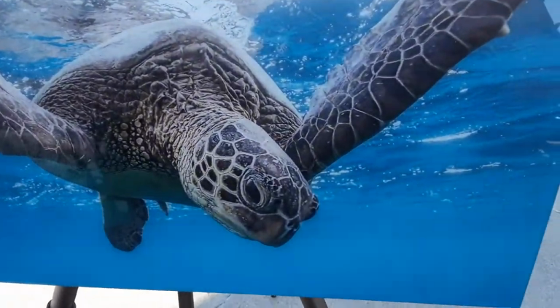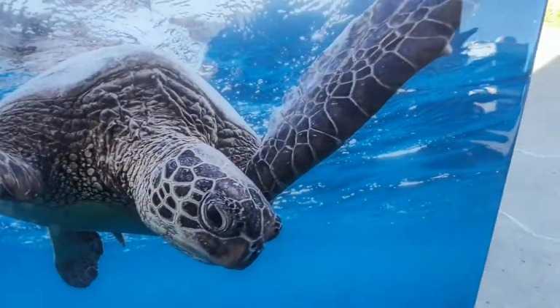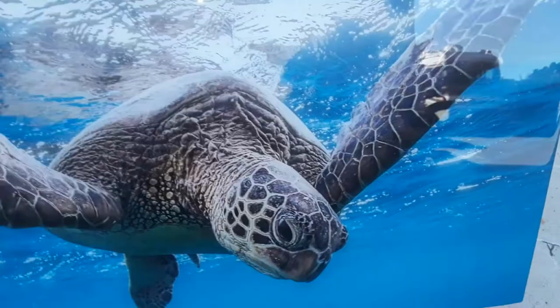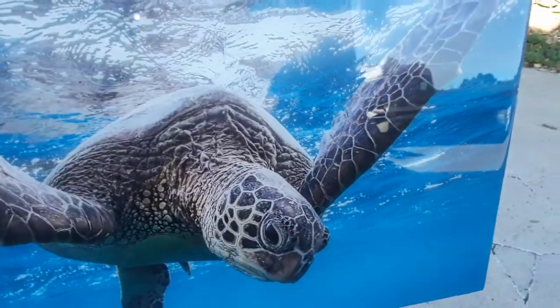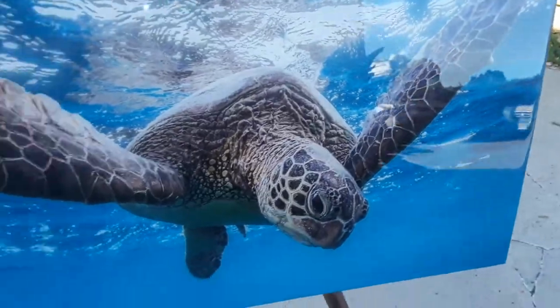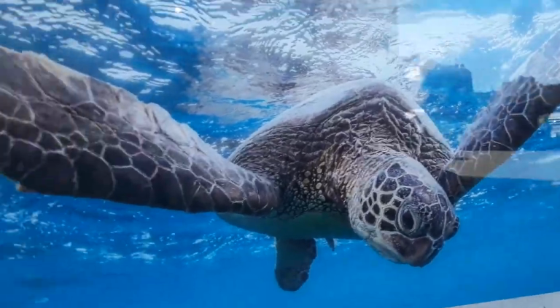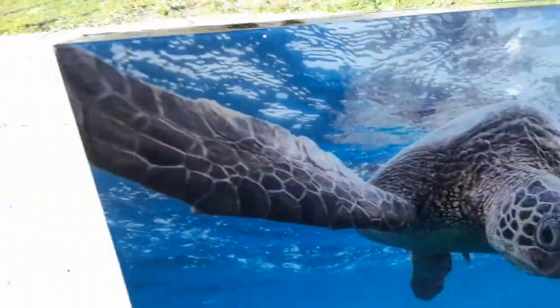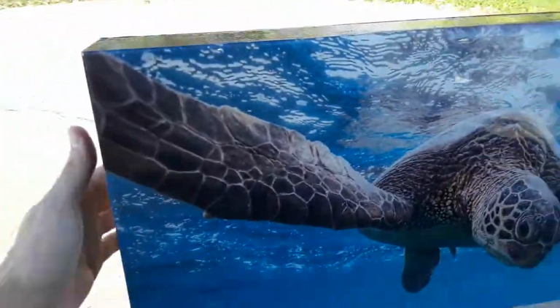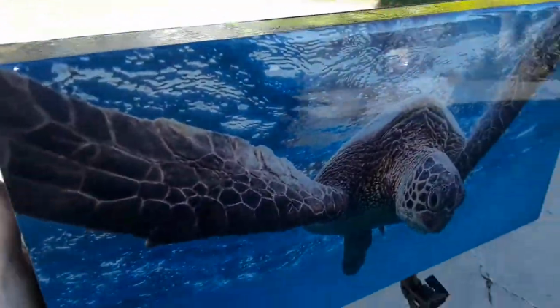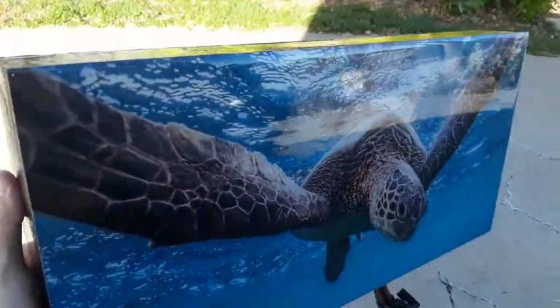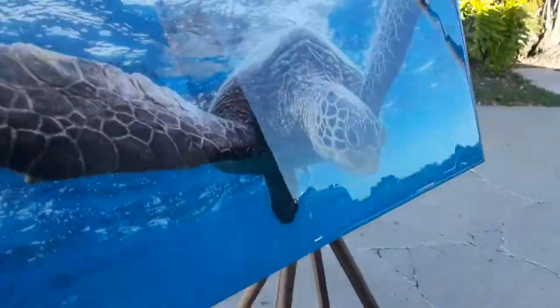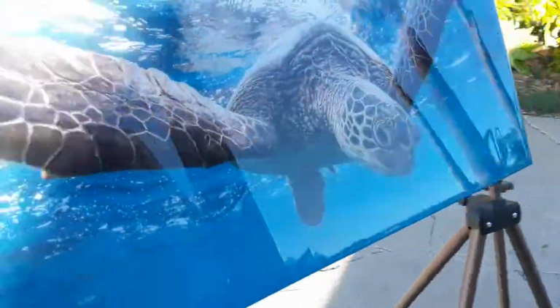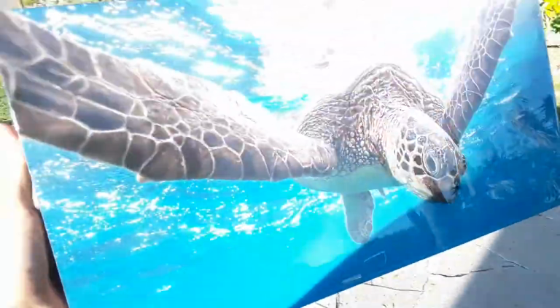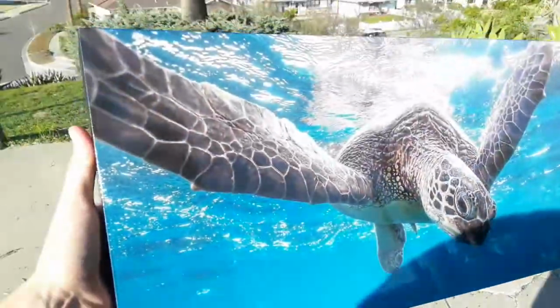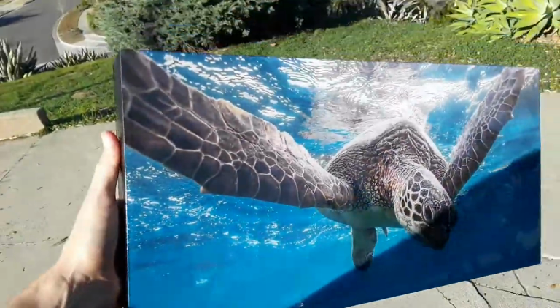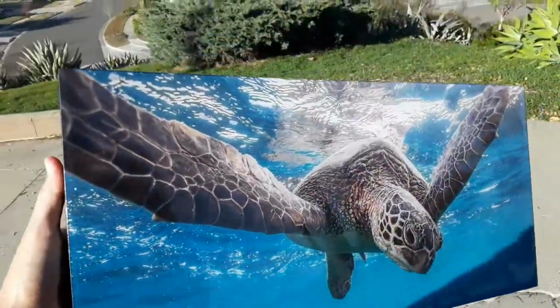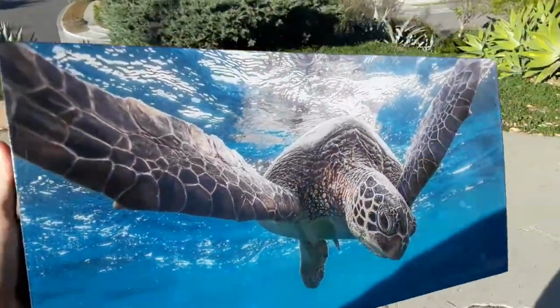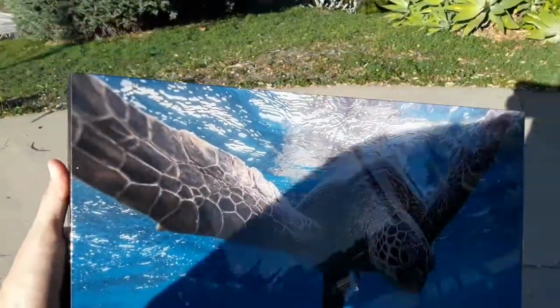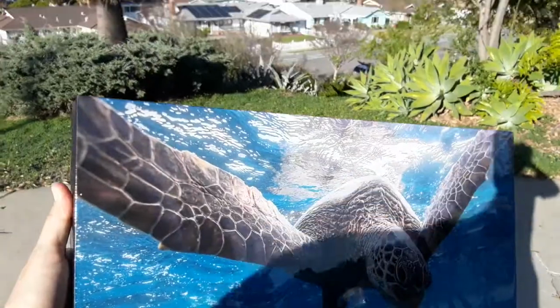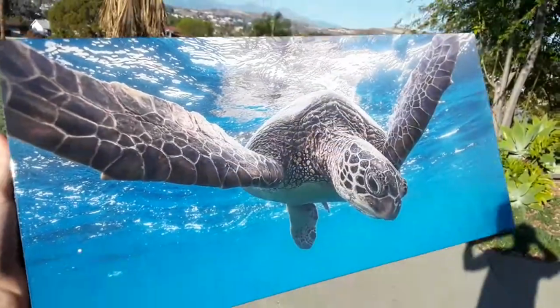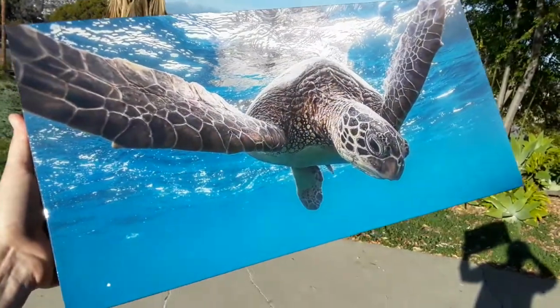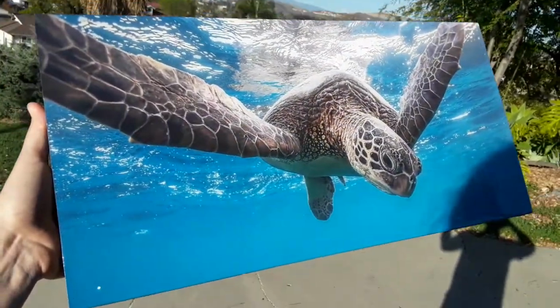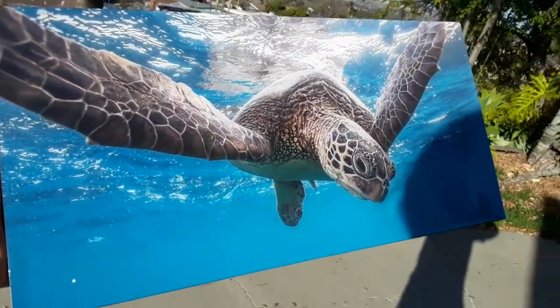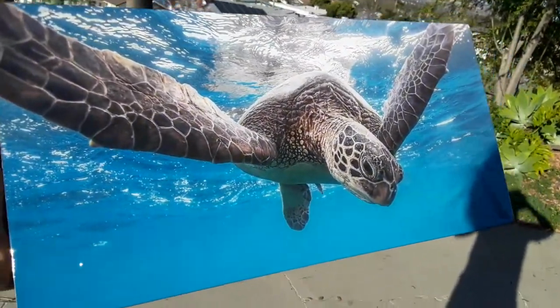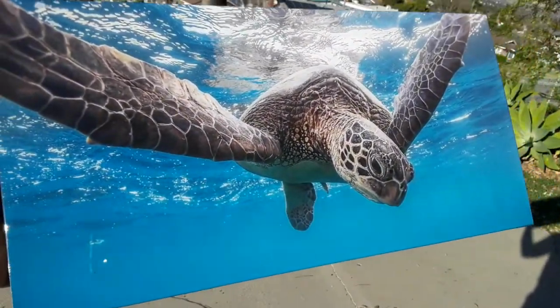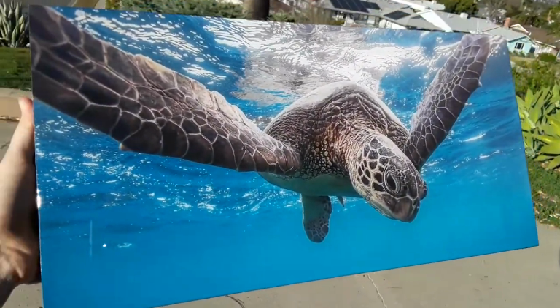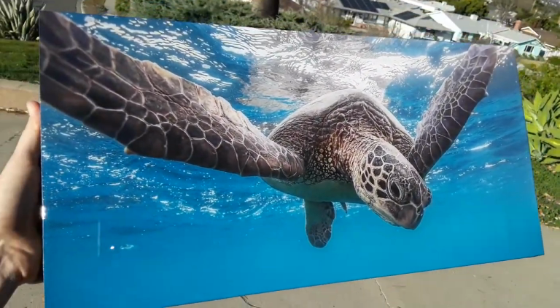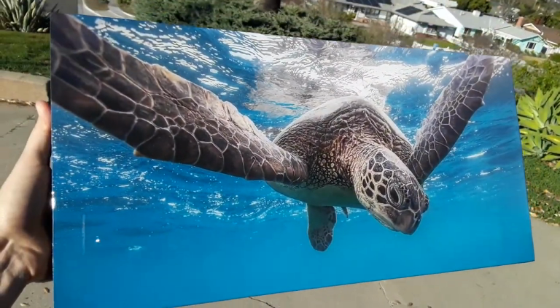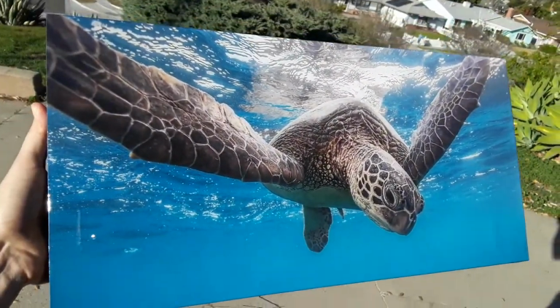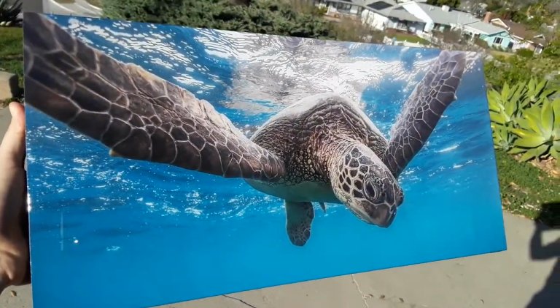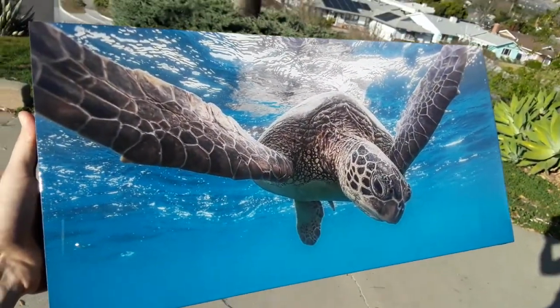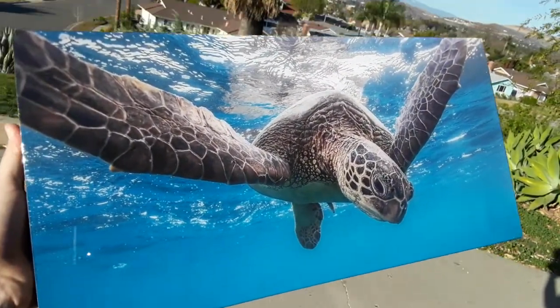So beautiful. Let's go ahead and bring it into the sun here — I can barely hold it with one hand, it's so heavy and chunky. Look at that, it's amazing — it's like he's swimming right here in the sky.